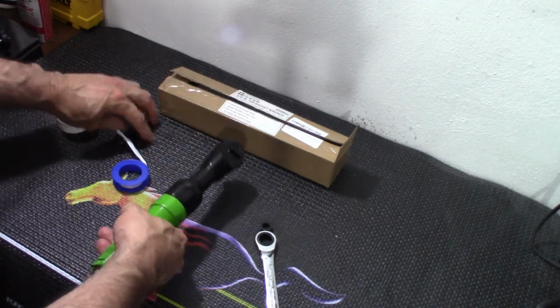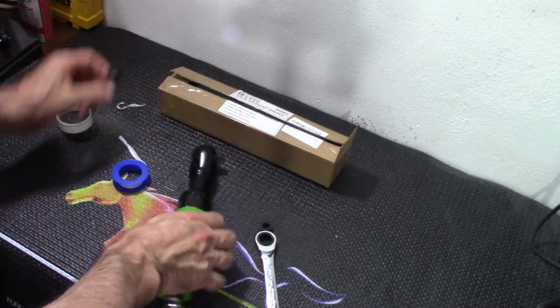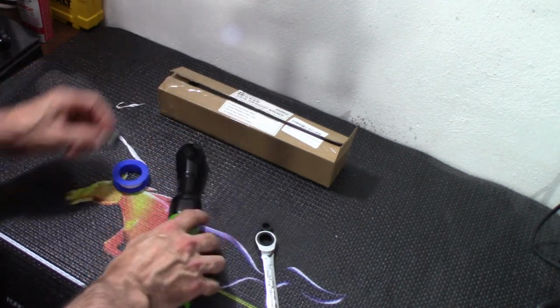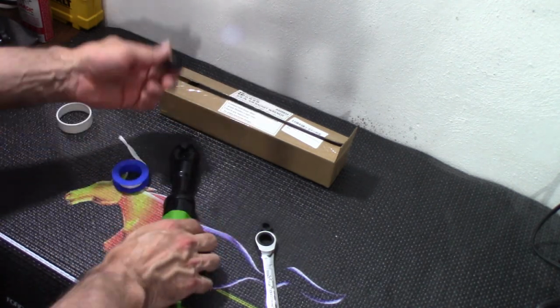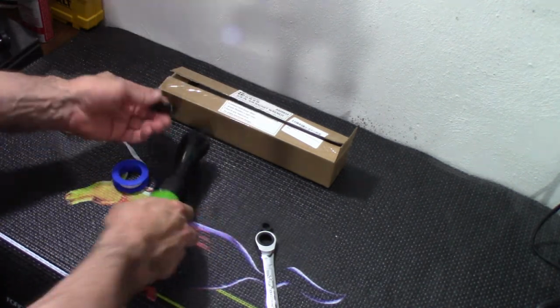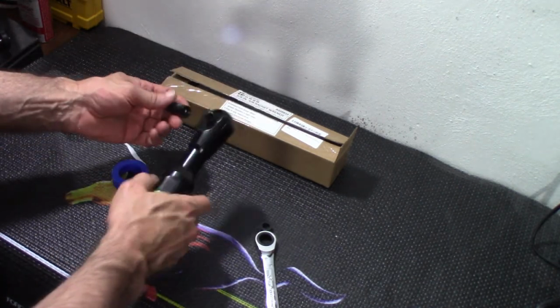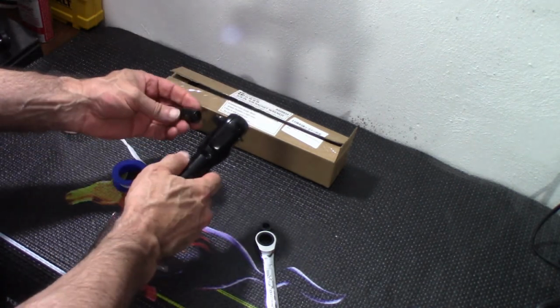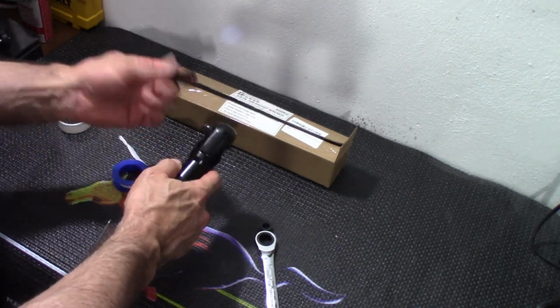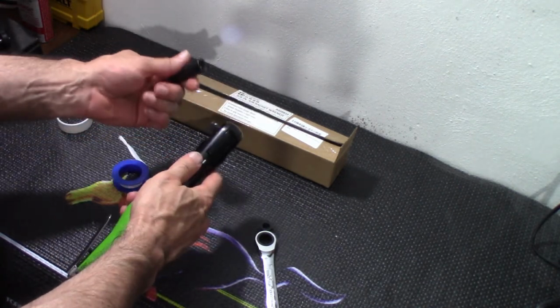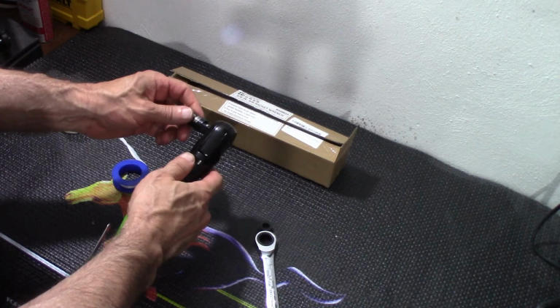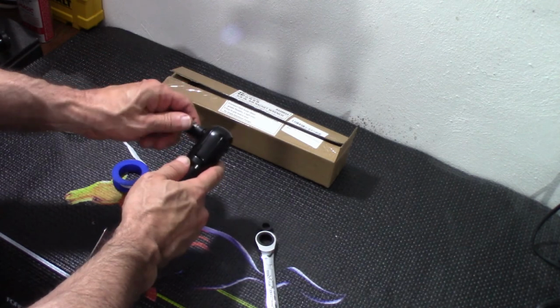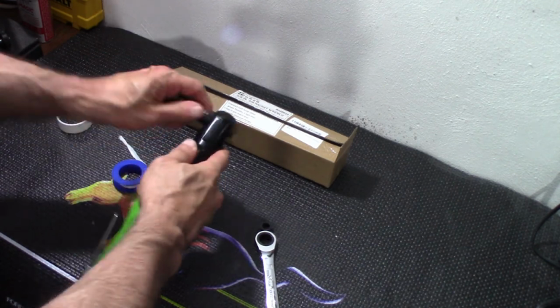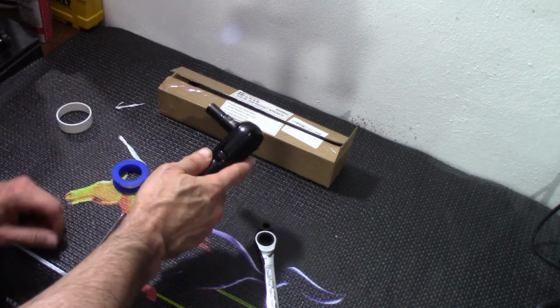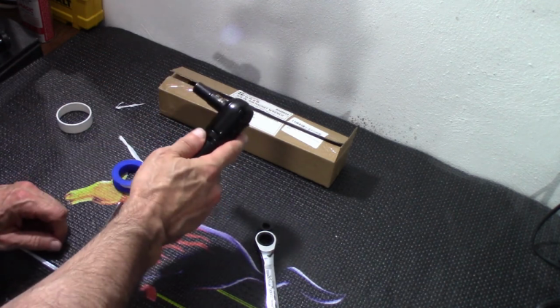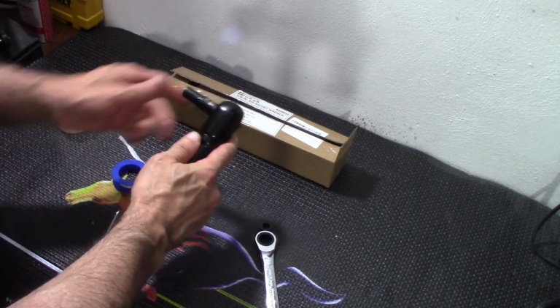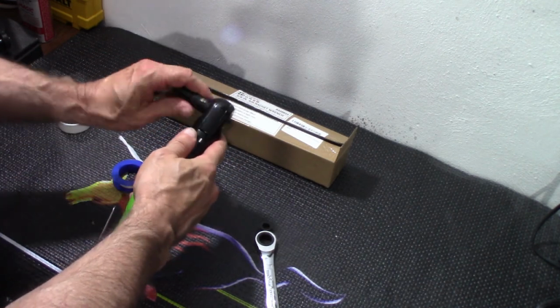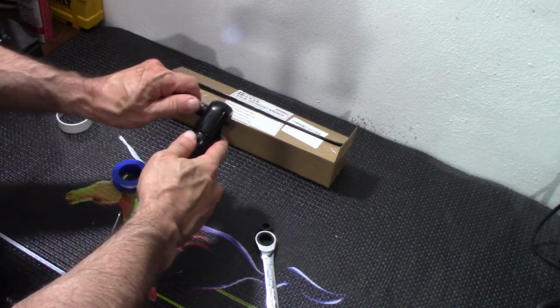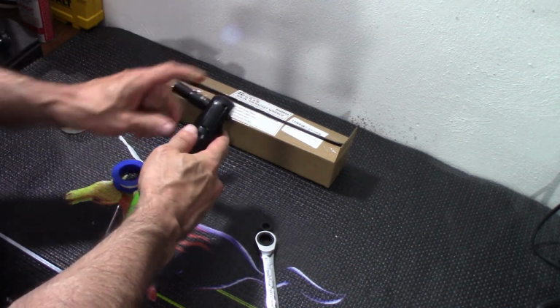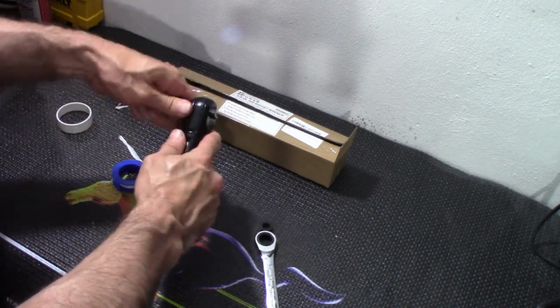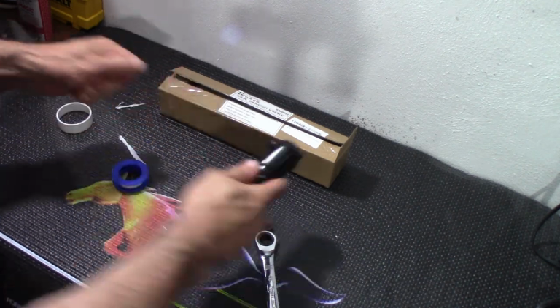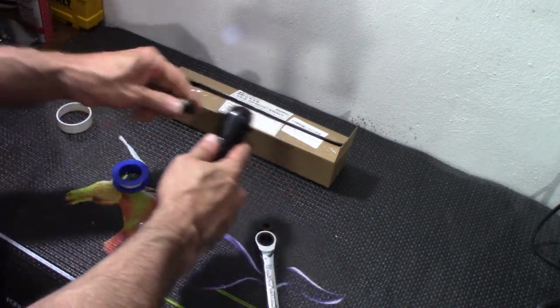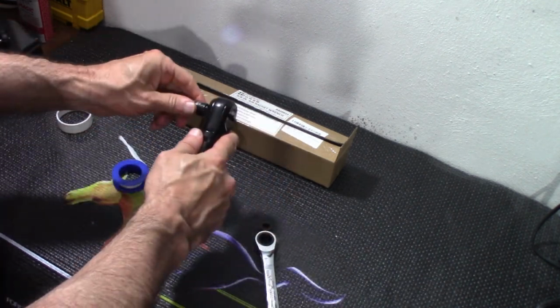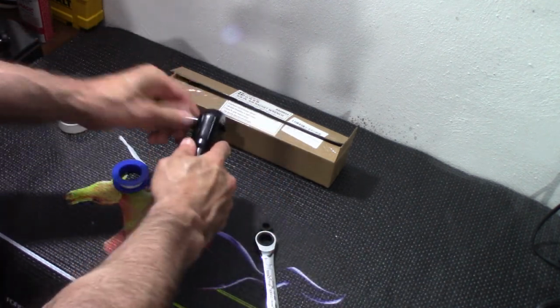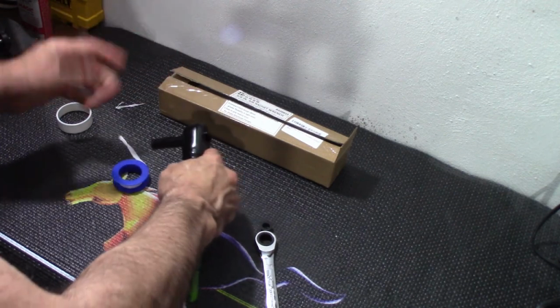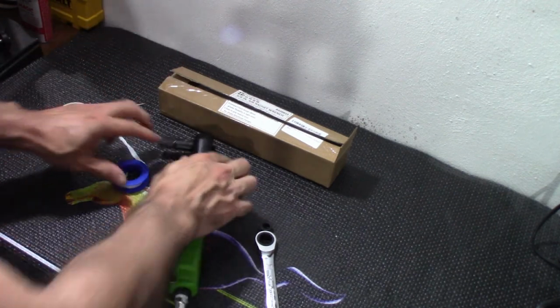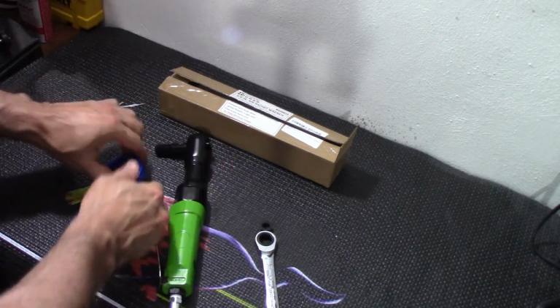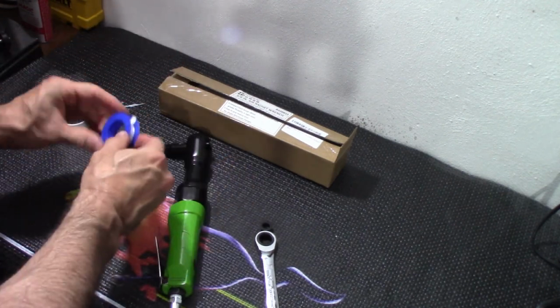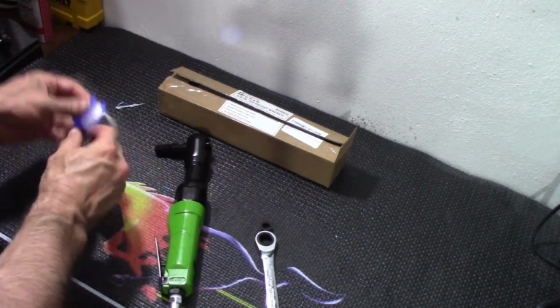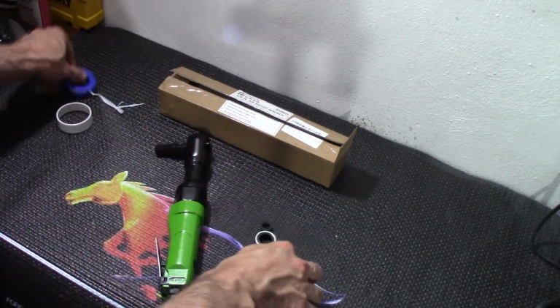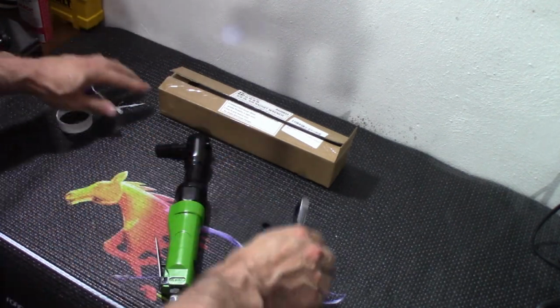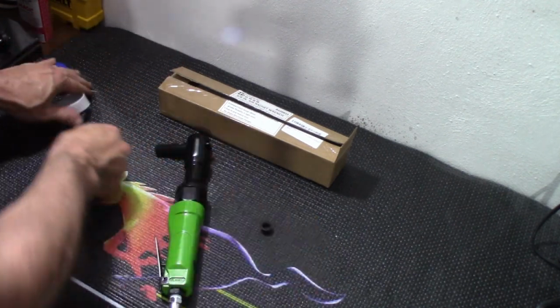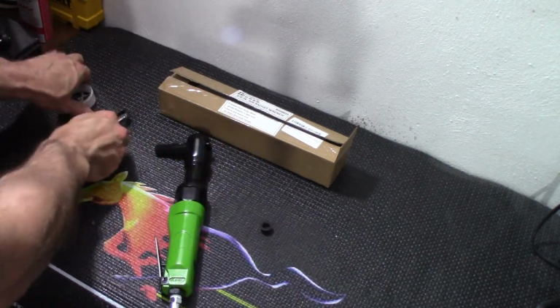From there, you've got the 3/8-inch connection, and we're good to go. That's pretty much it on getting it set up for the job.